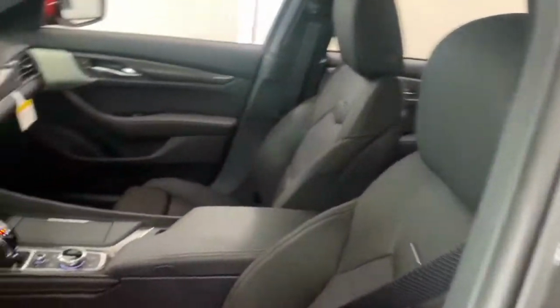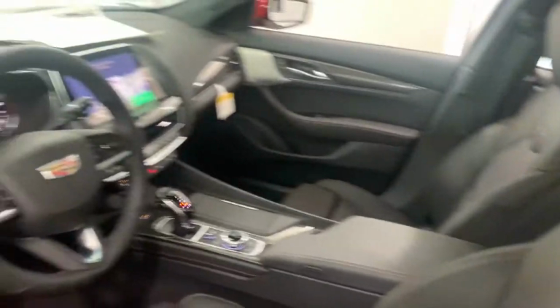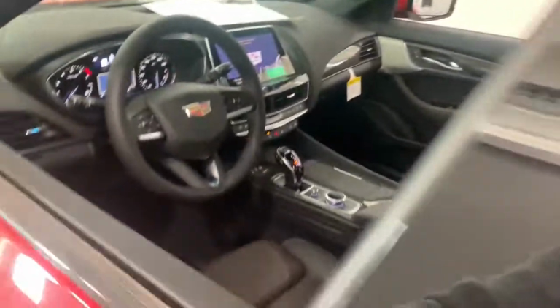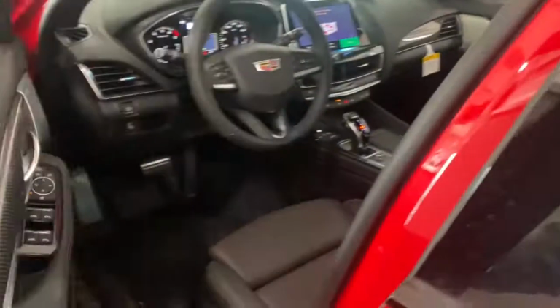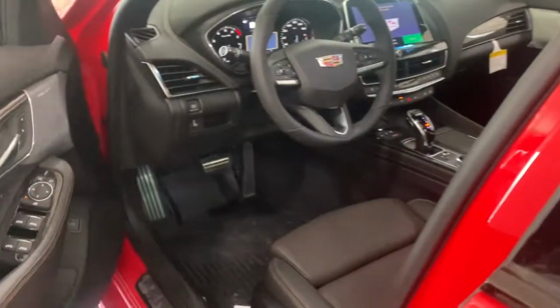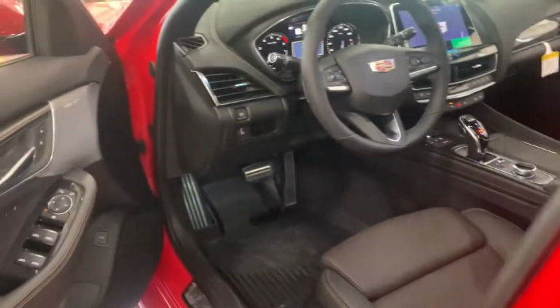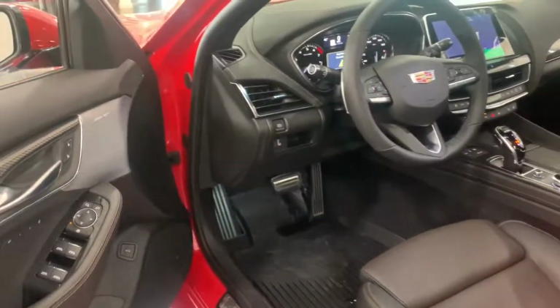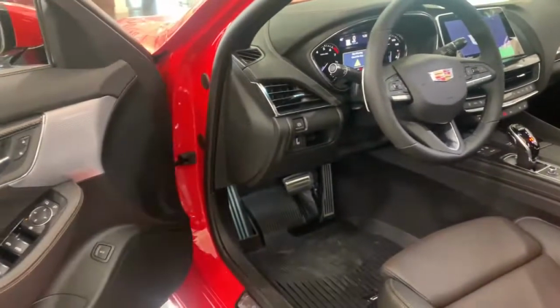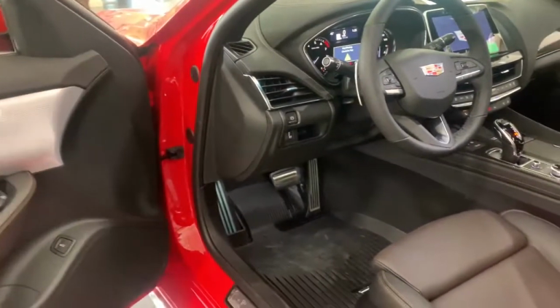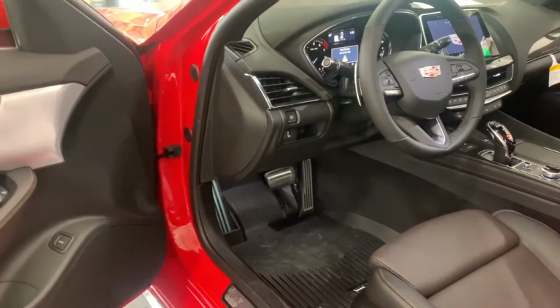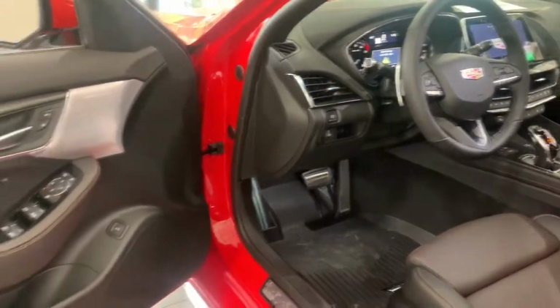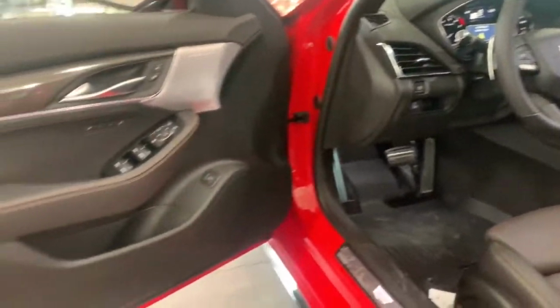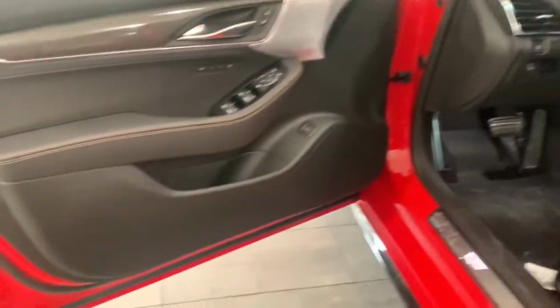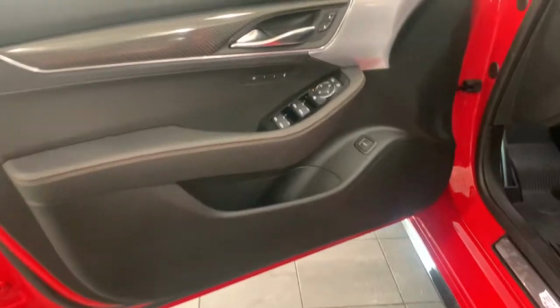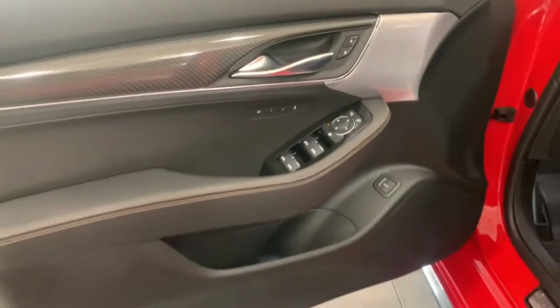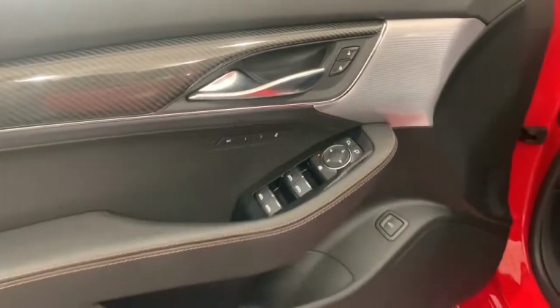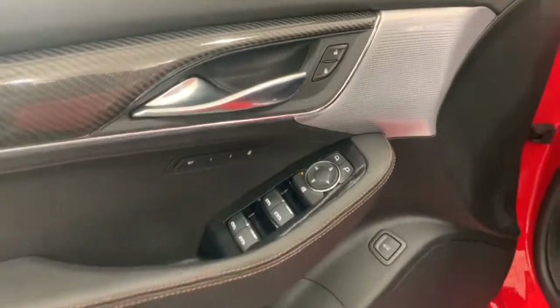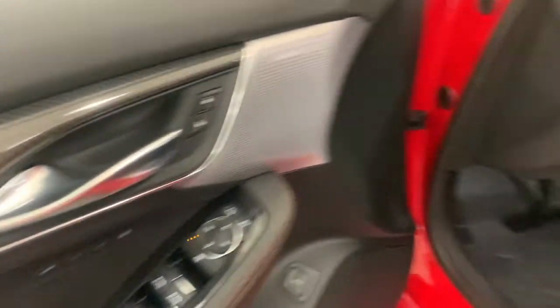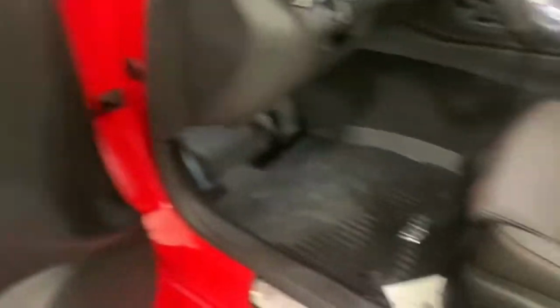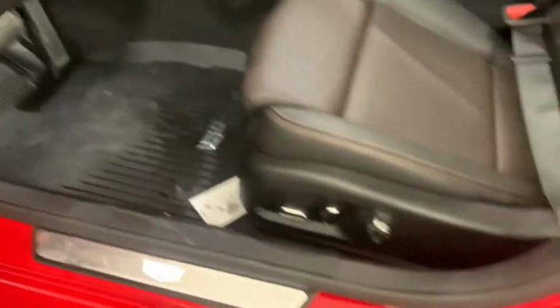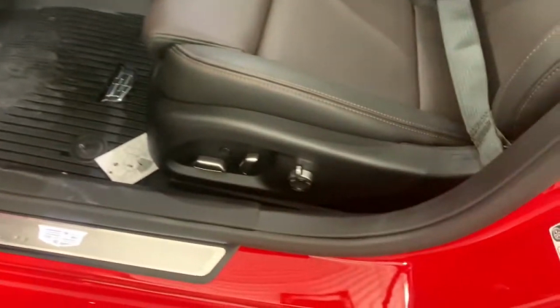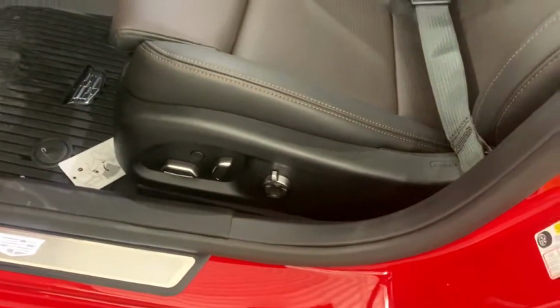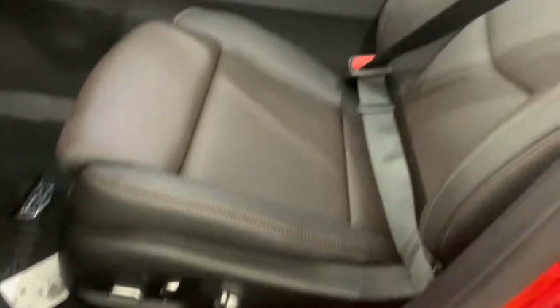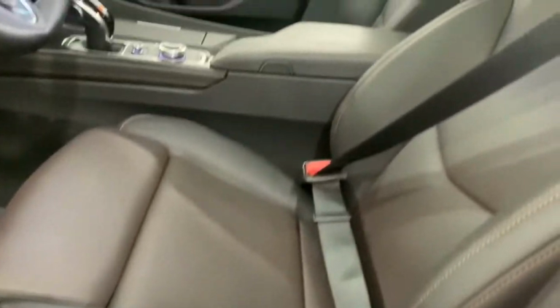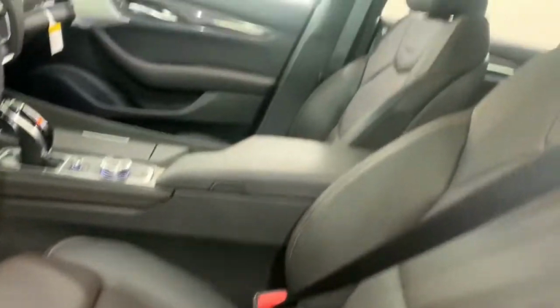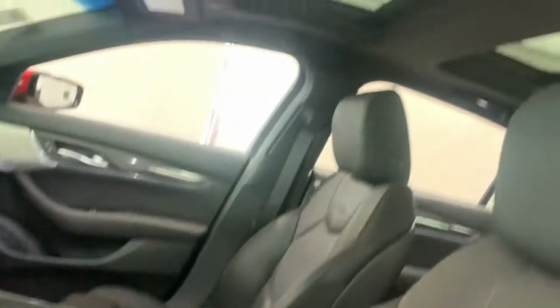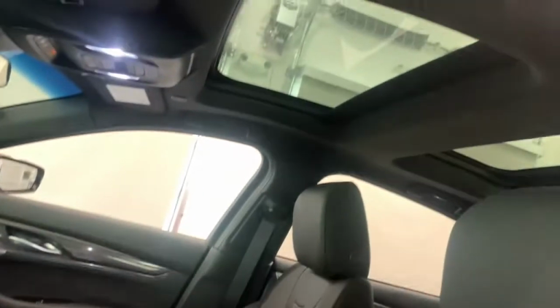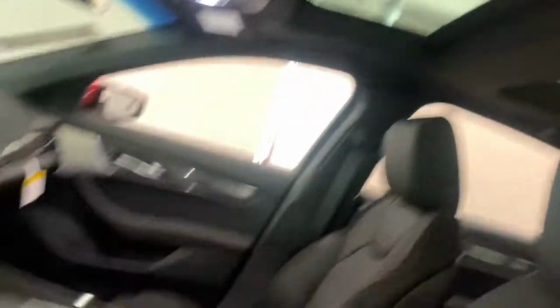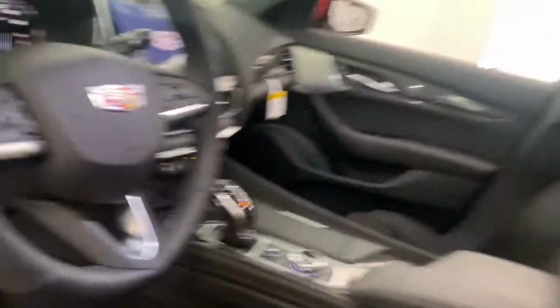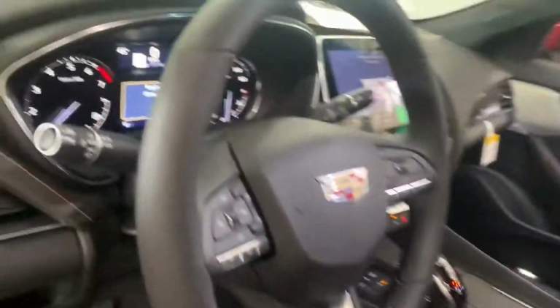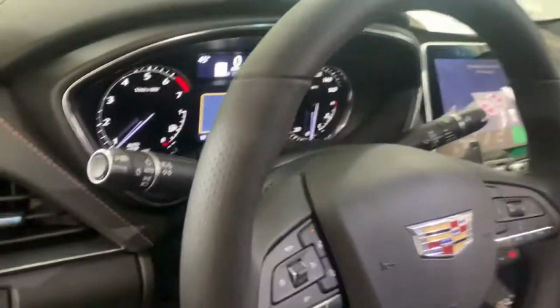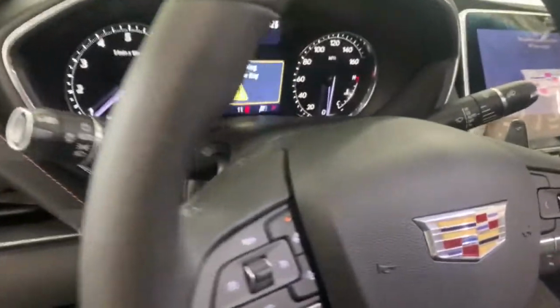The following are some of this vehicle's highlighted options: electronic stability control, seat memory, trip computer, power windows, bucket seats, four-wheel disc brakes, and power steering.